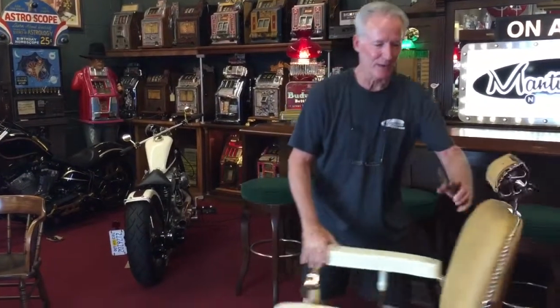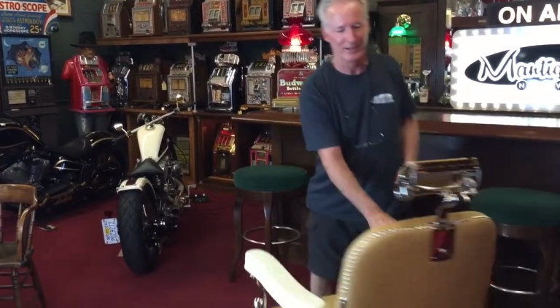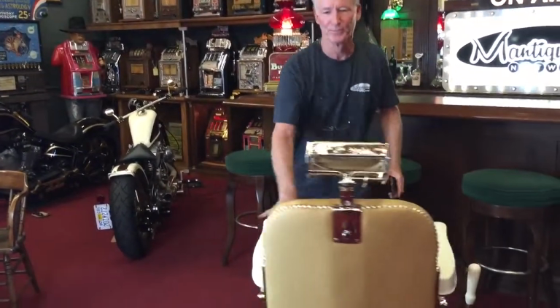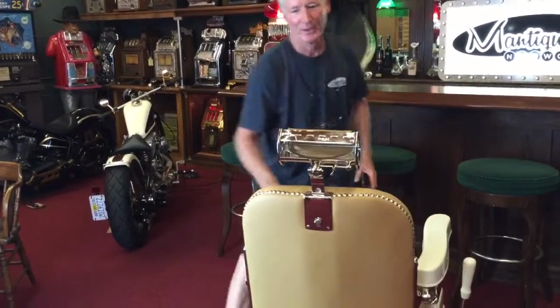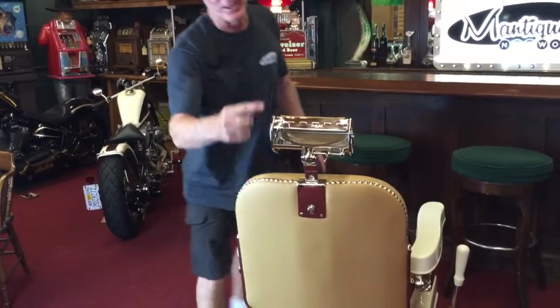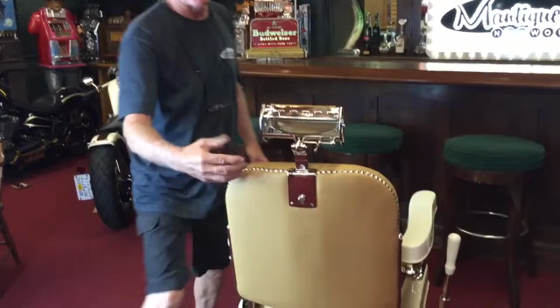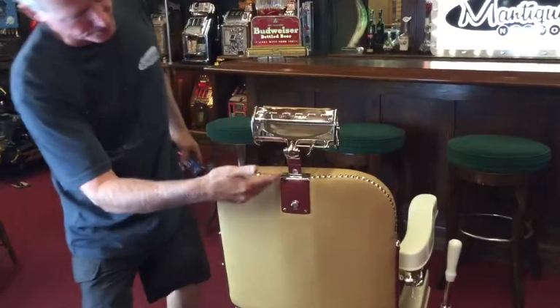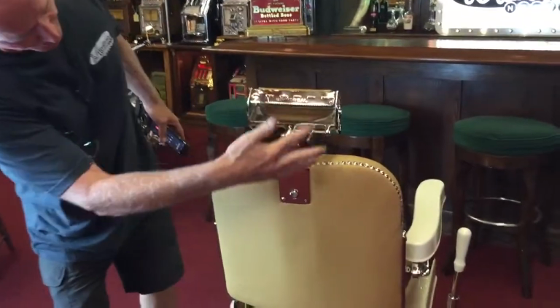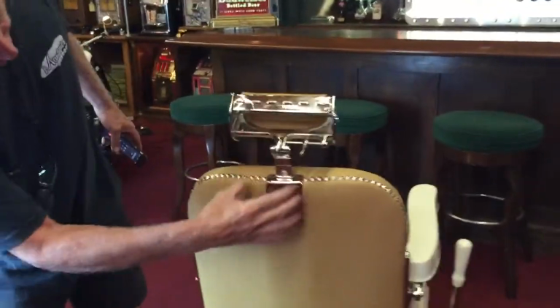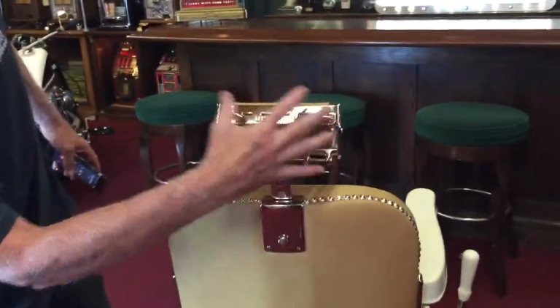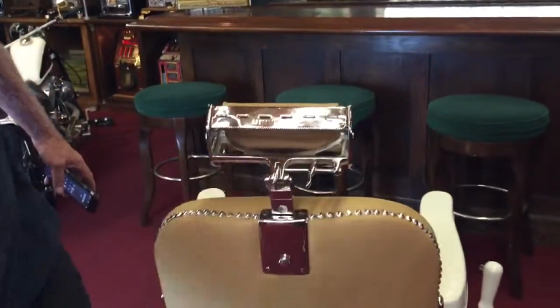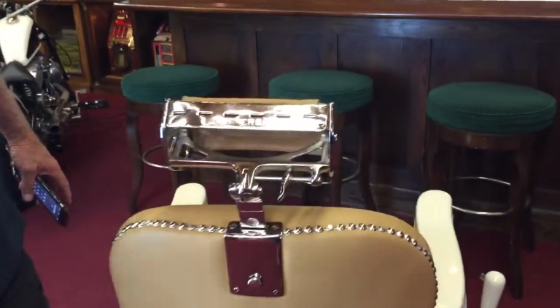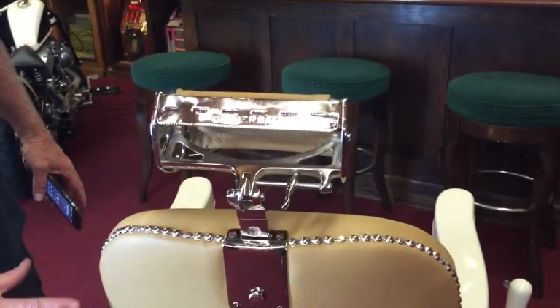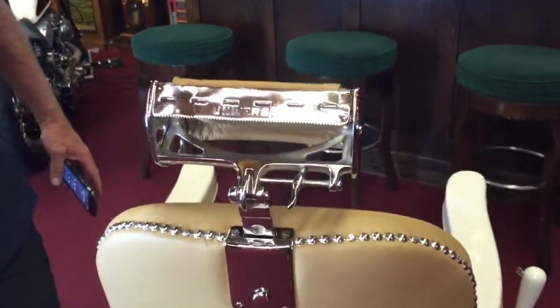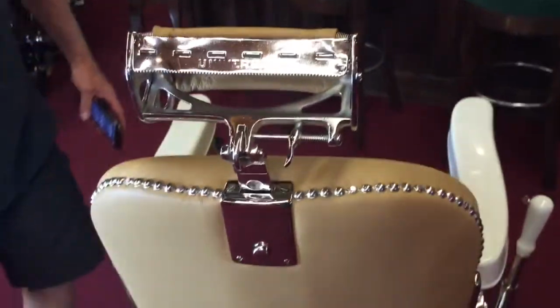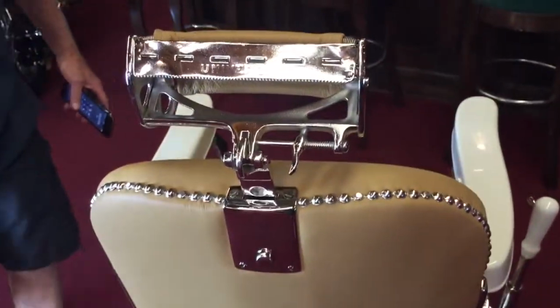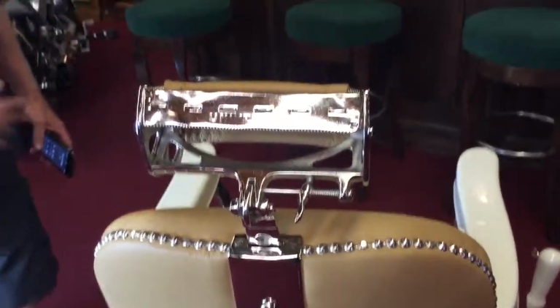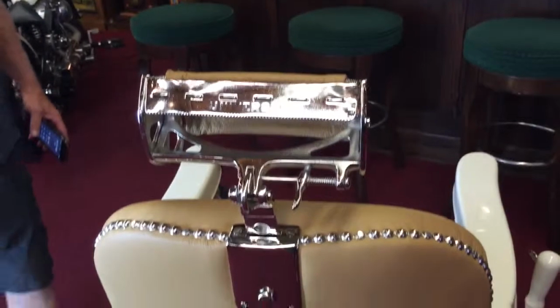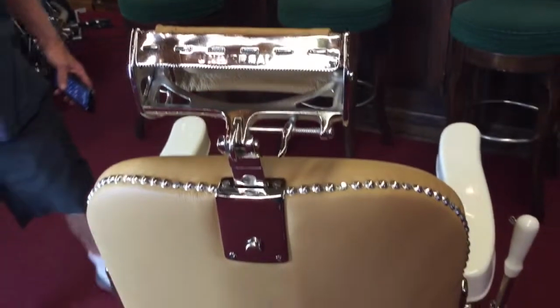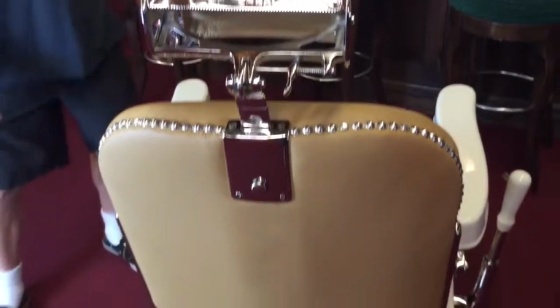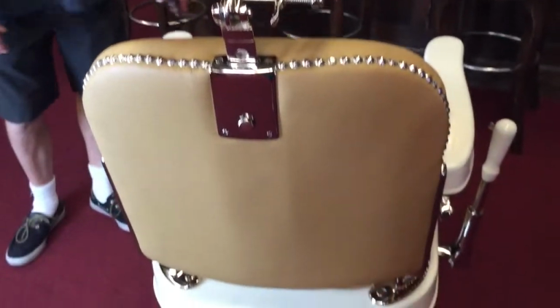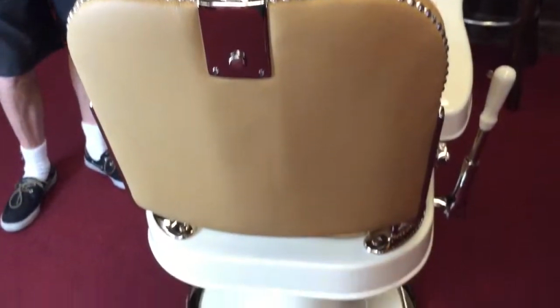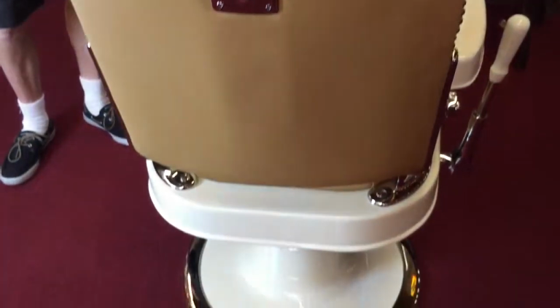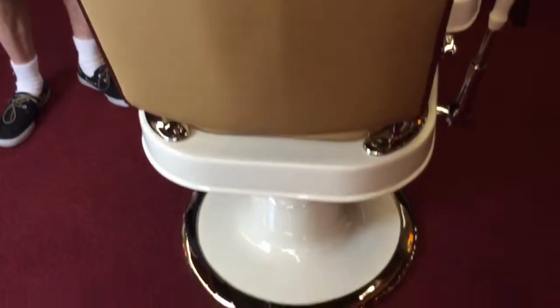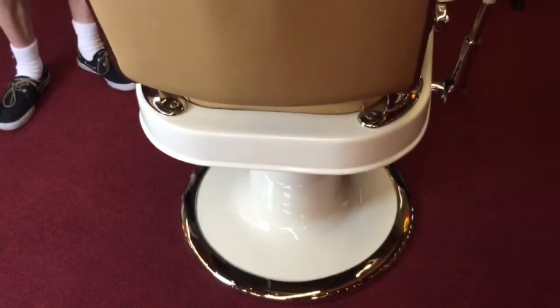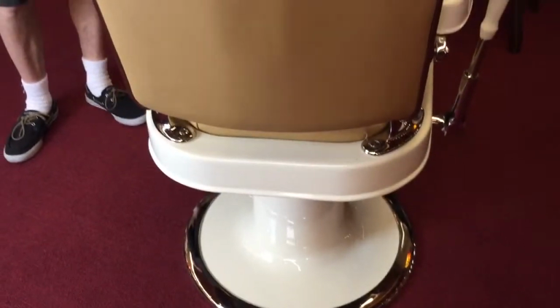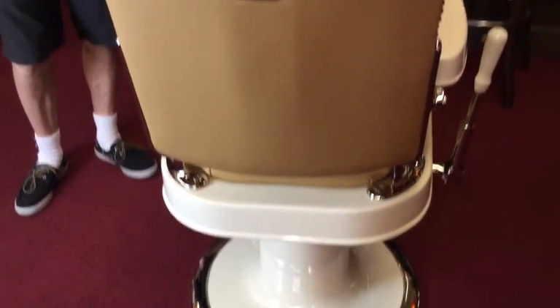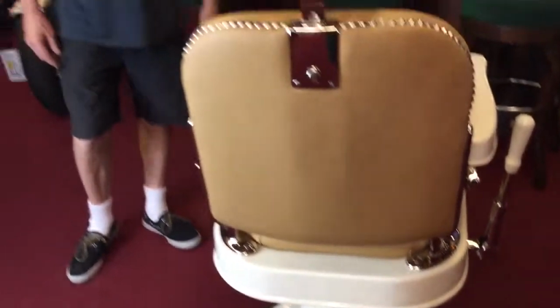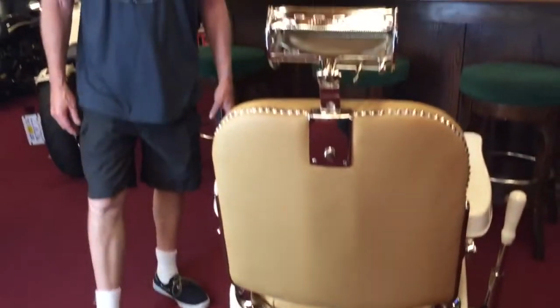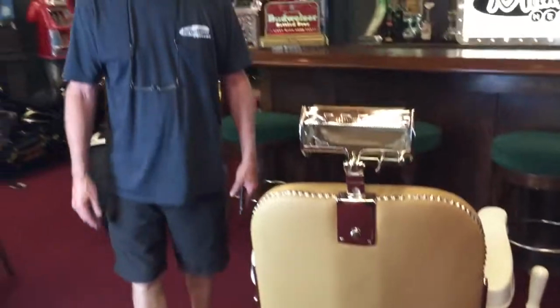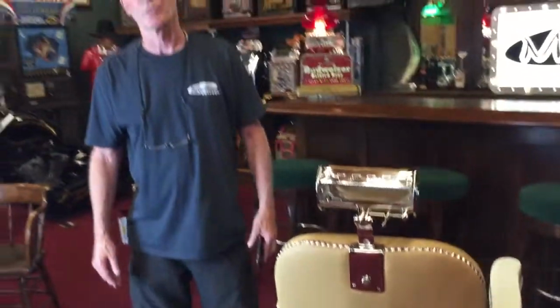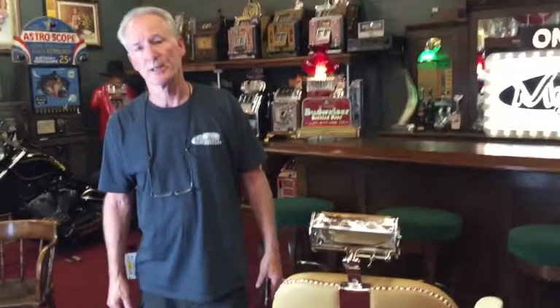Look at the back of the headrest — everything's been taken apart, everything is plated very nicely. Once again the paint is exquisite. This is a stunning chair. If you'd like a nice barber chair, this is the one to get.